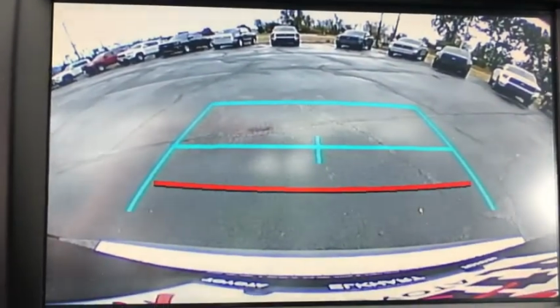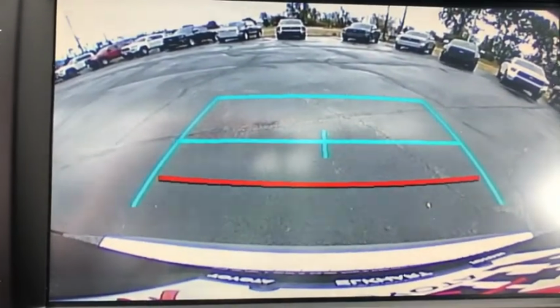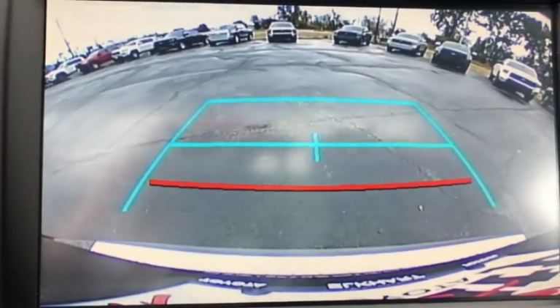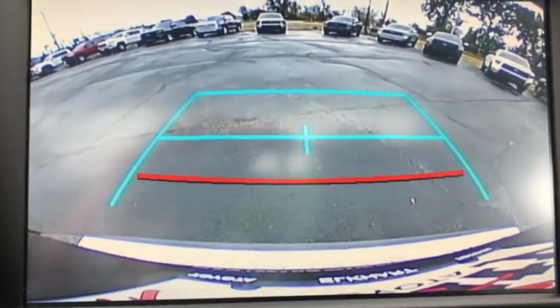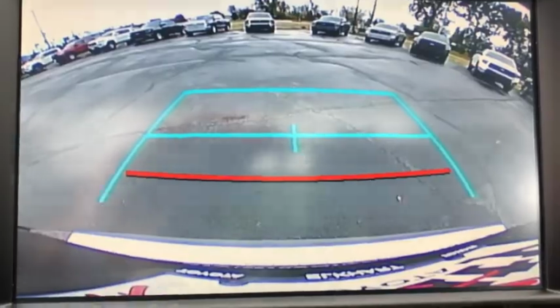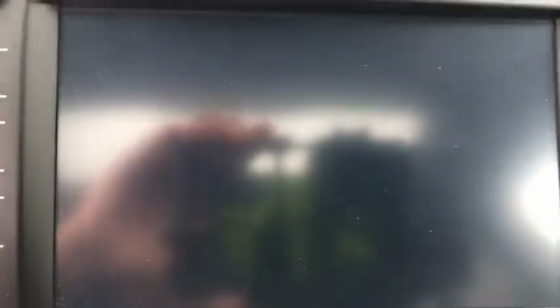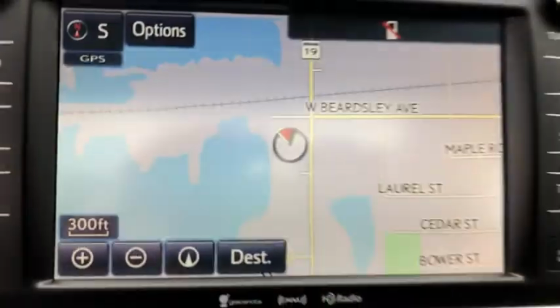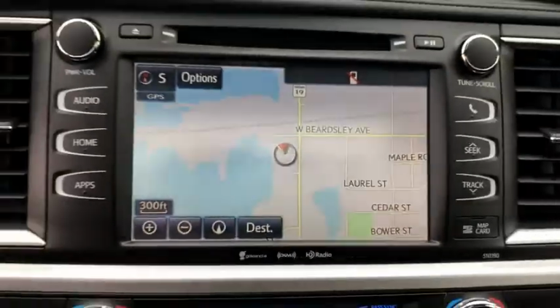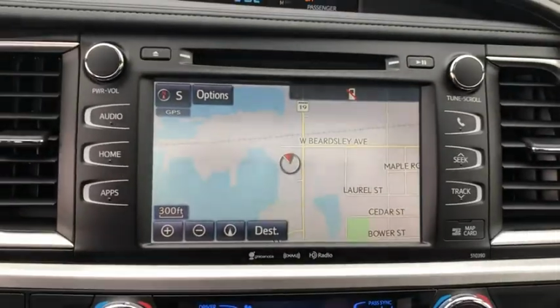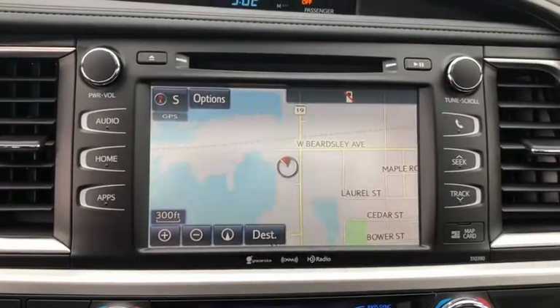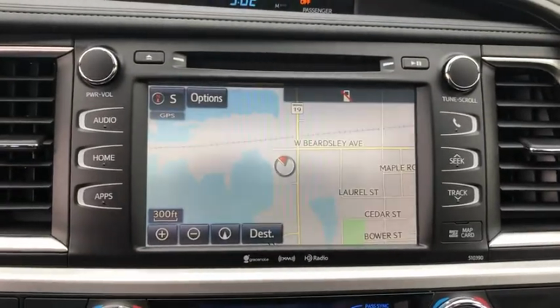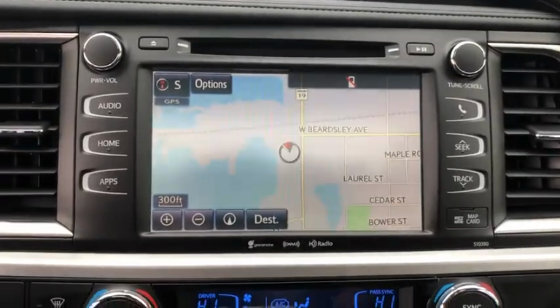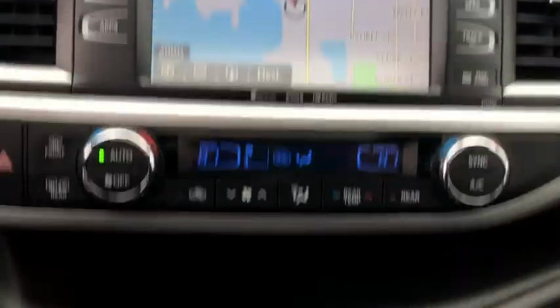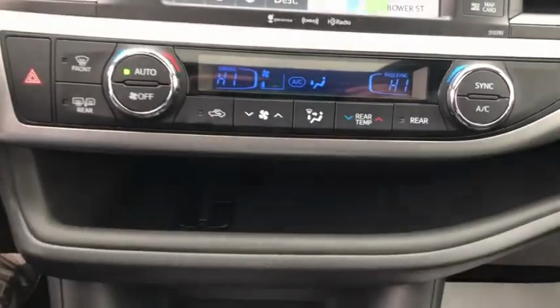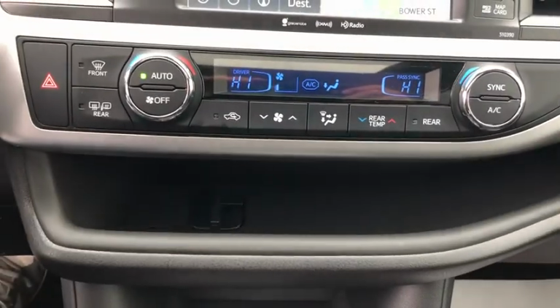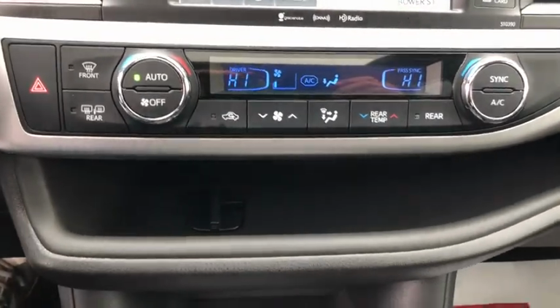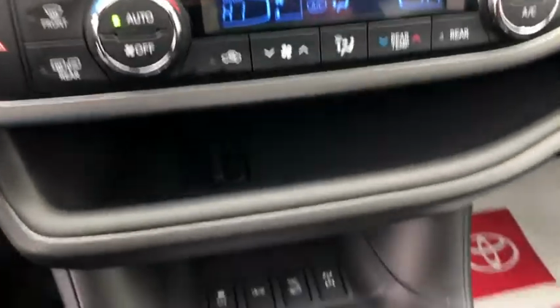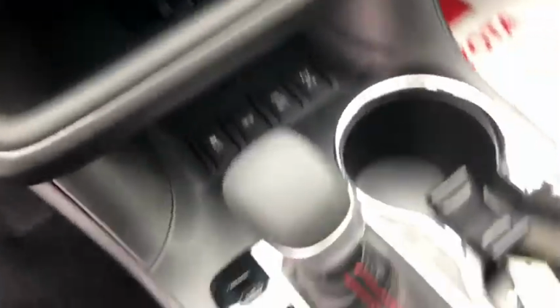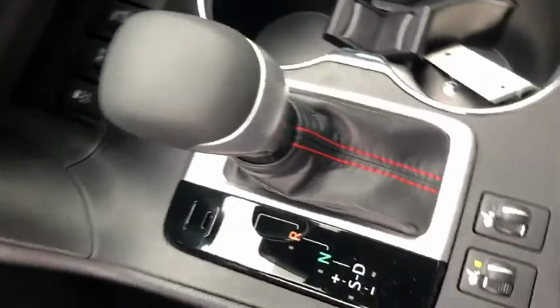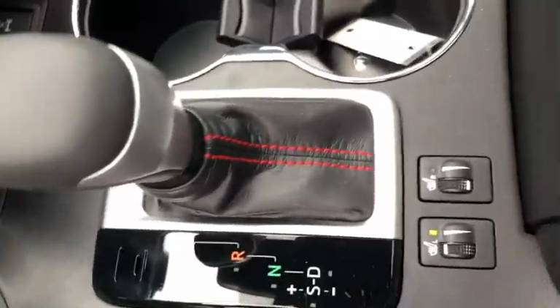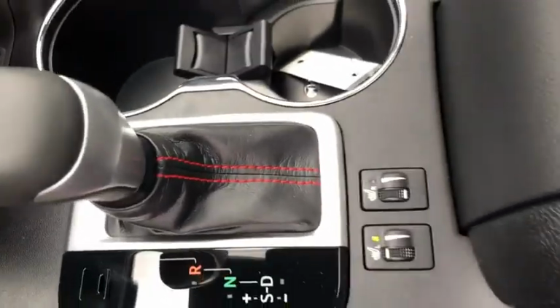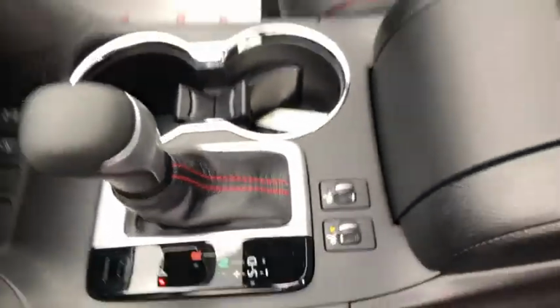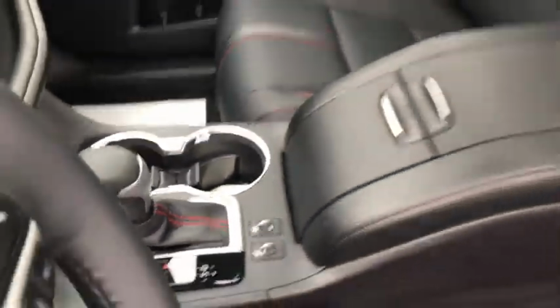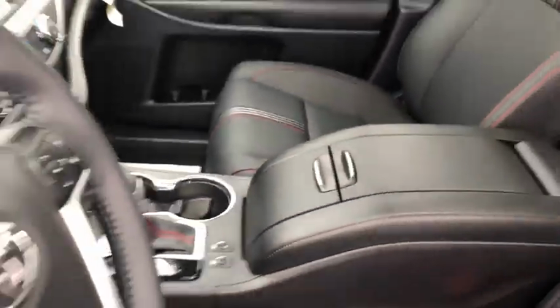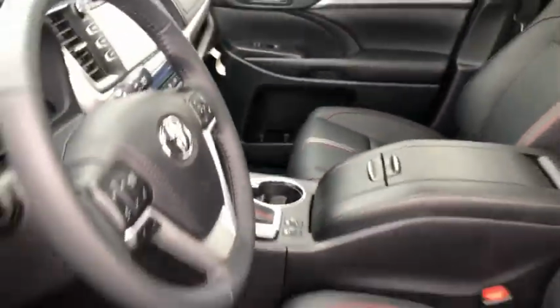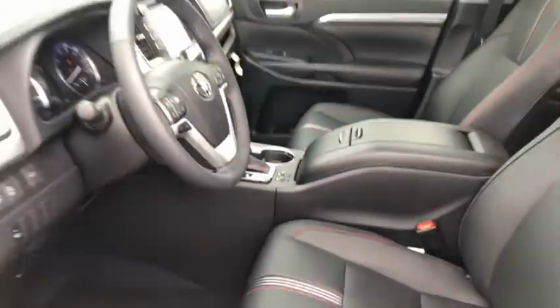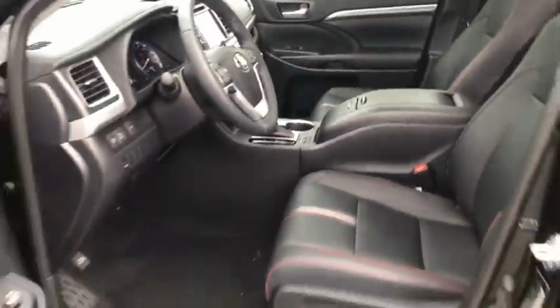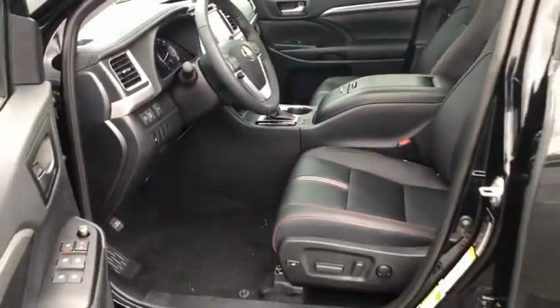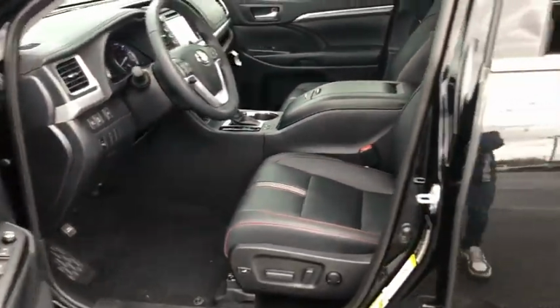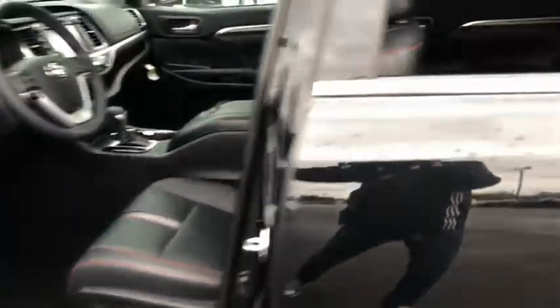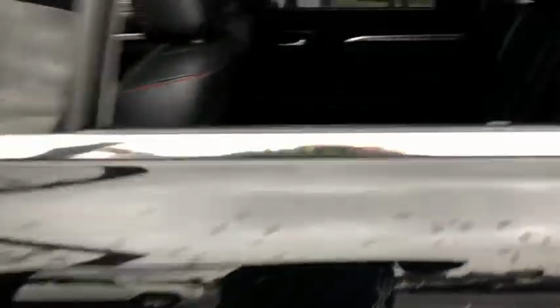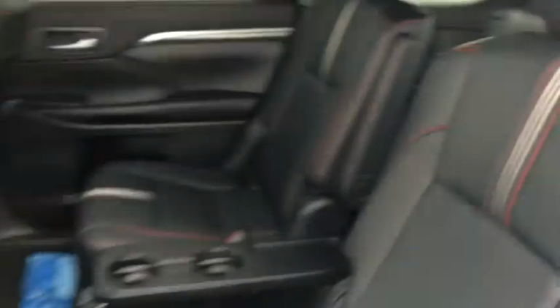Leather wrapped steering wheel, adjustable steering wheel, power steering, keyless start, auto dimming rear view mirror, cruise control, and aluminum wheels. This vehicle offers reliability and good looks at a great price.